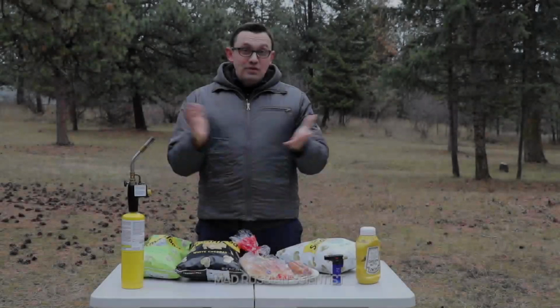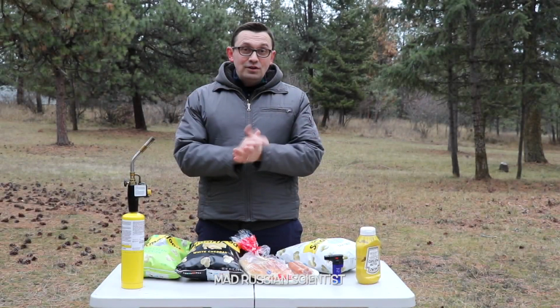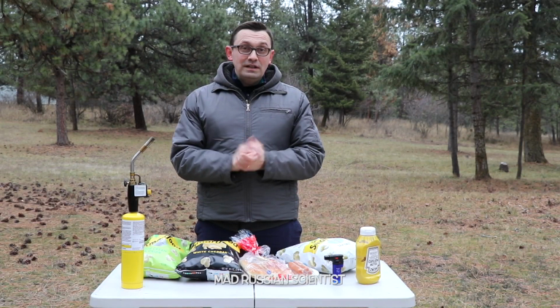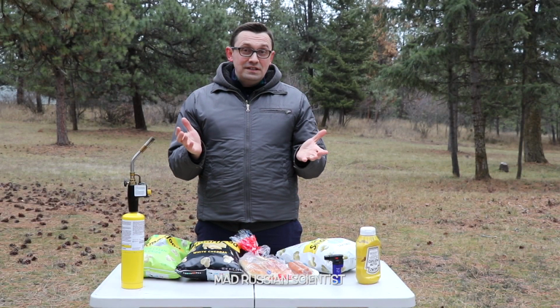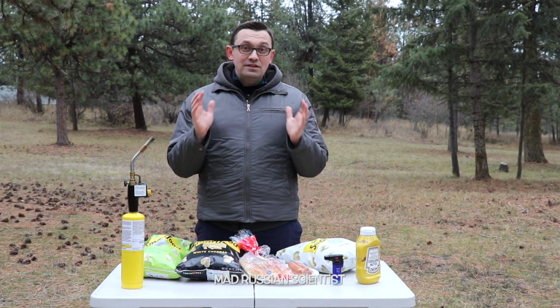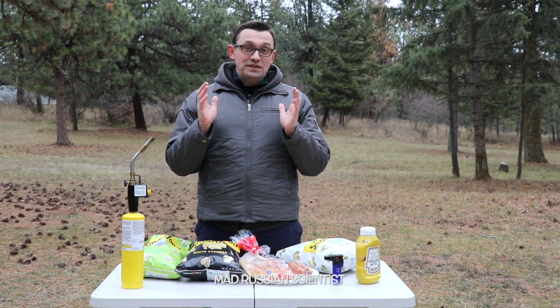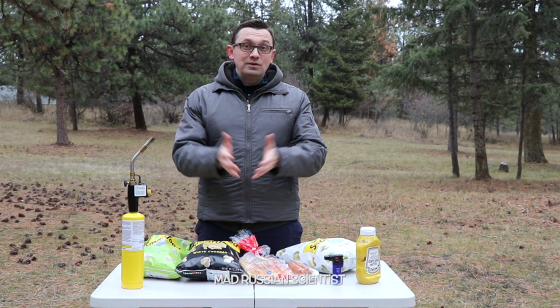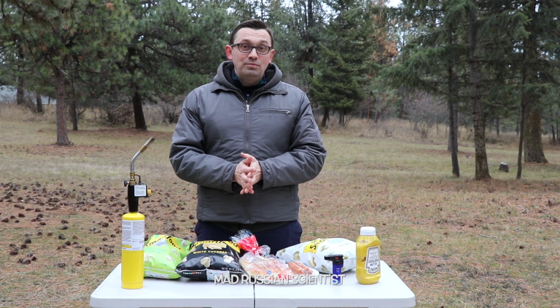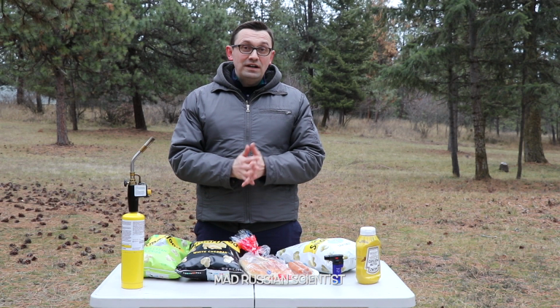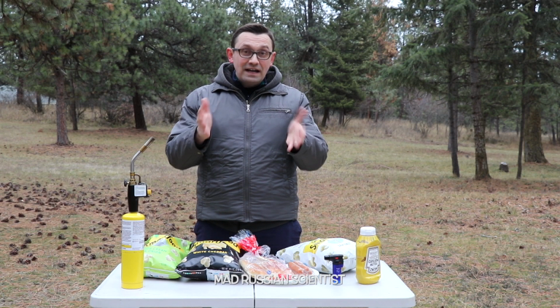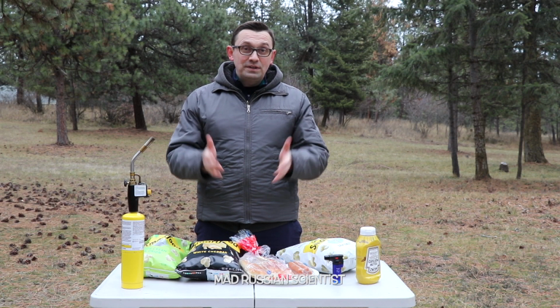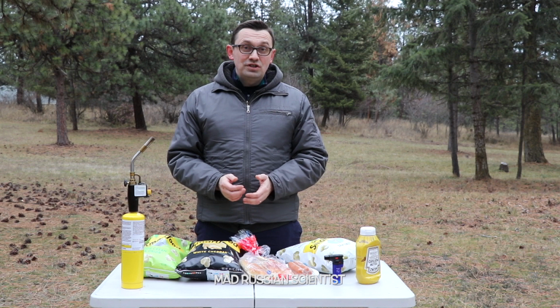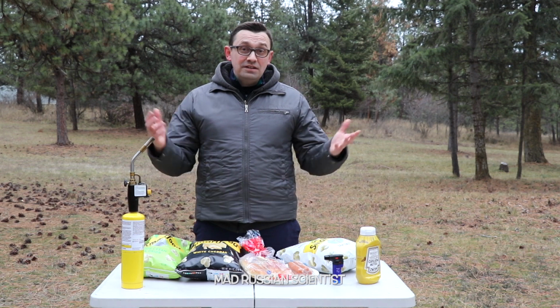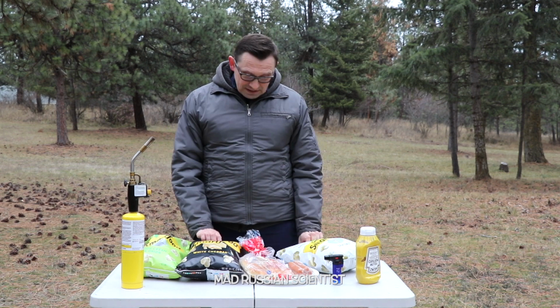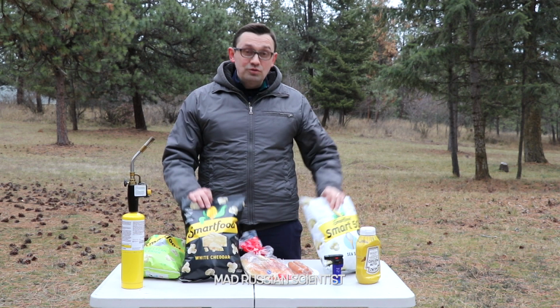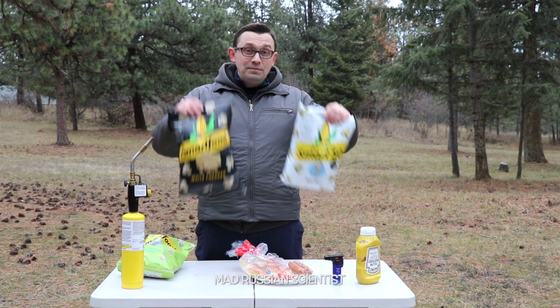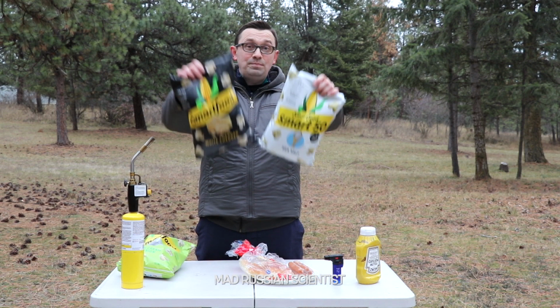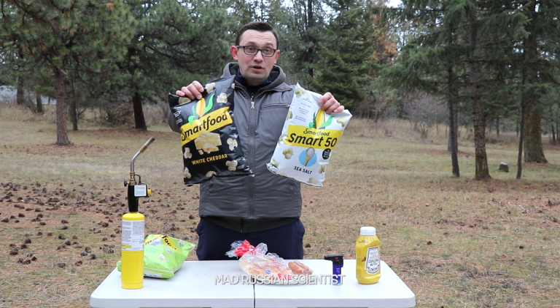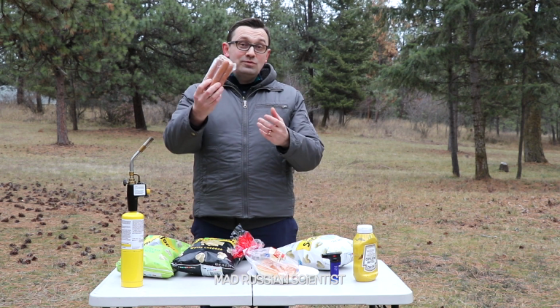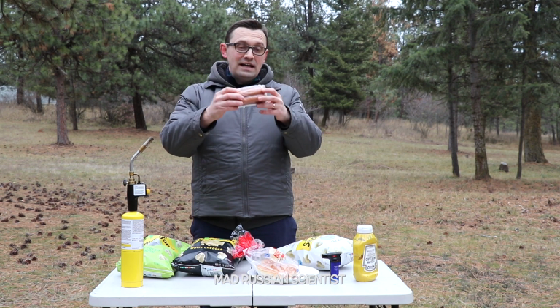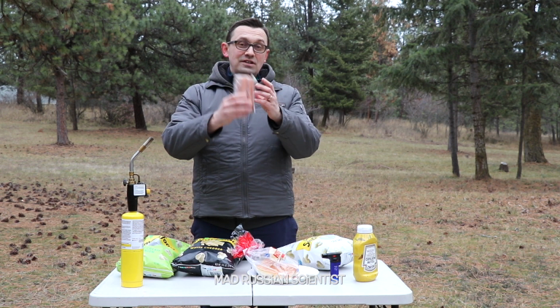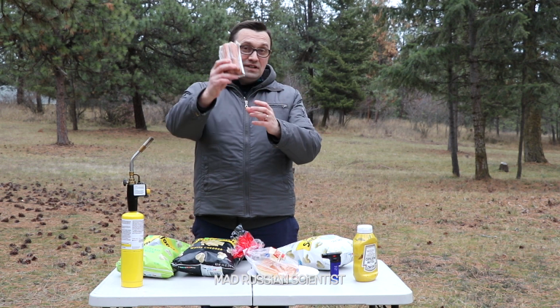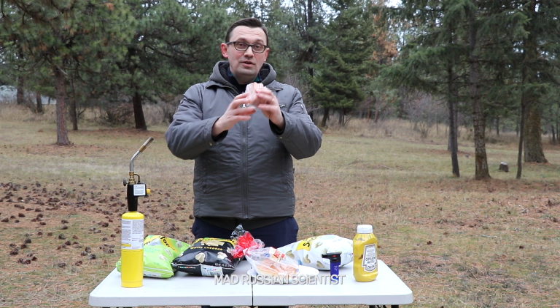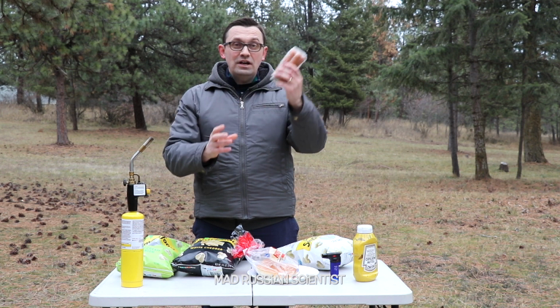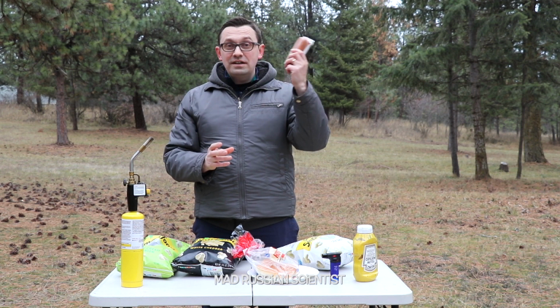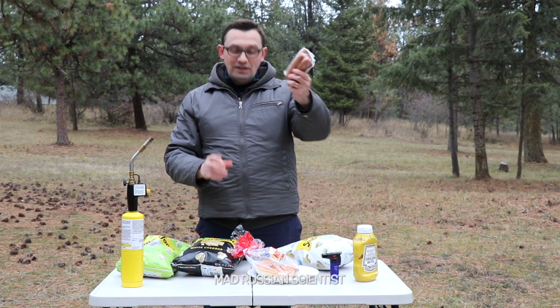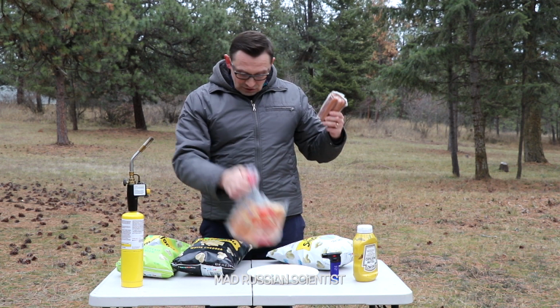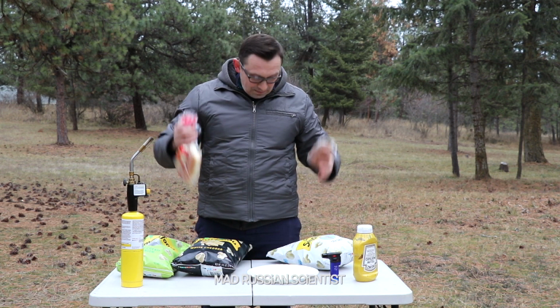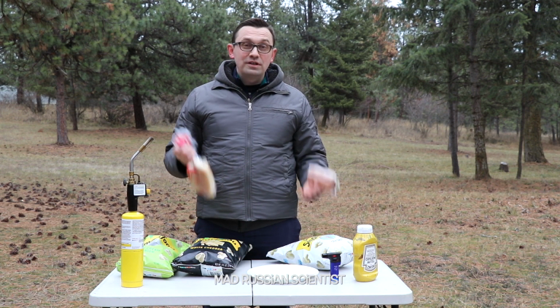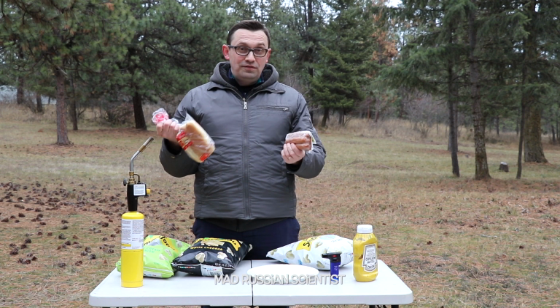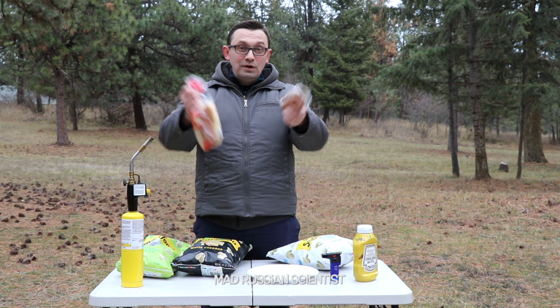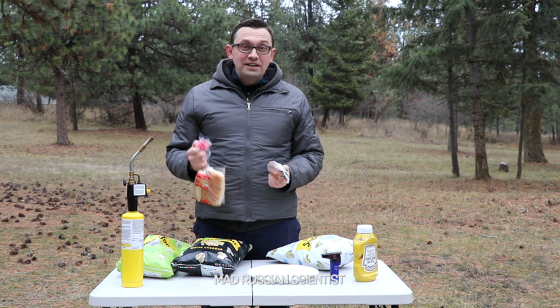Hello guys, how y'all doing? In my last video I decided to see if it's possible to make a bonfire using potato chips. Then I received a comment to do the same thing with popcorn. So in this video I'm gonna try to make a hot dog using popcorn as a bonfire. Let's check it out.